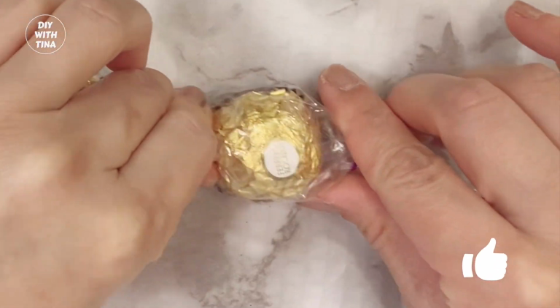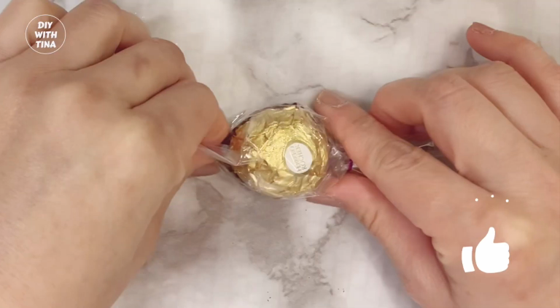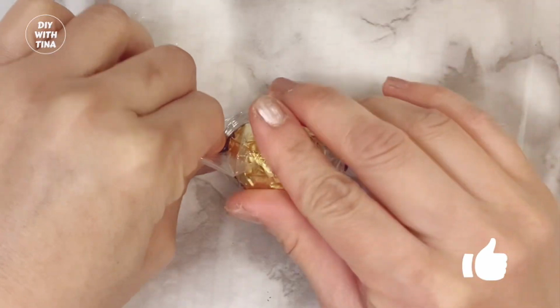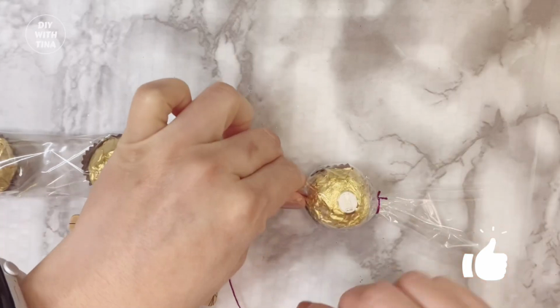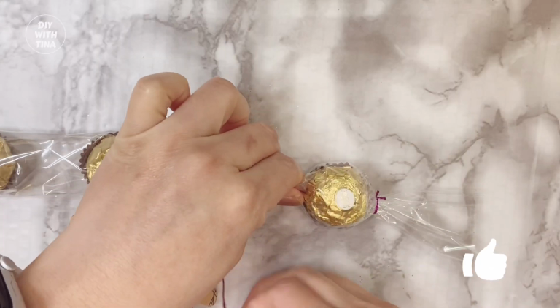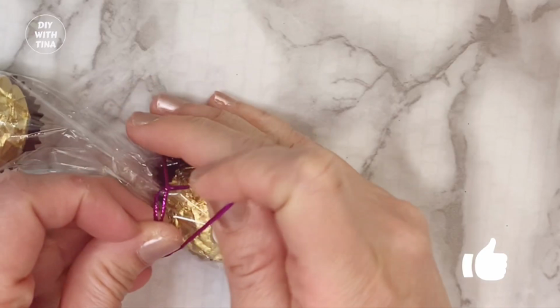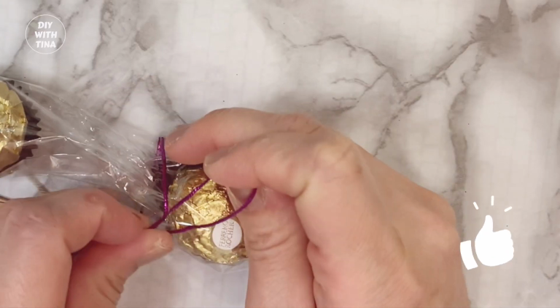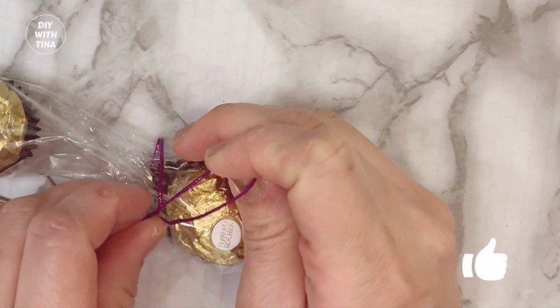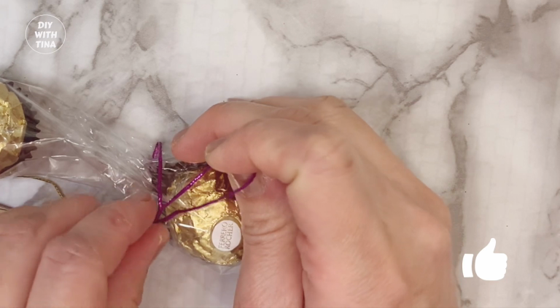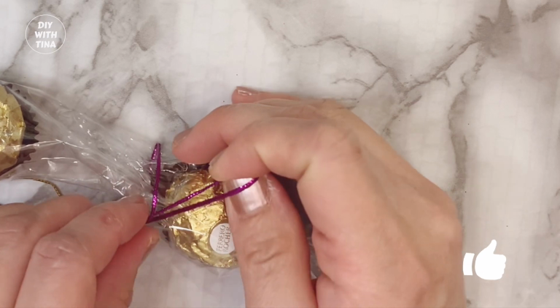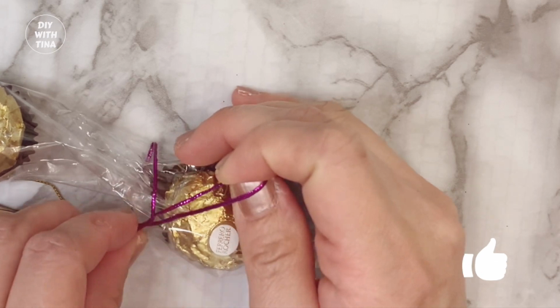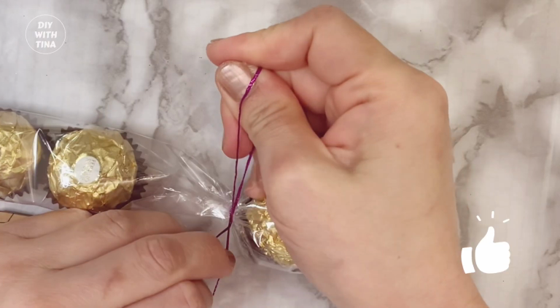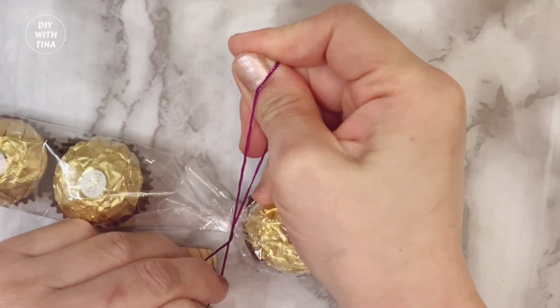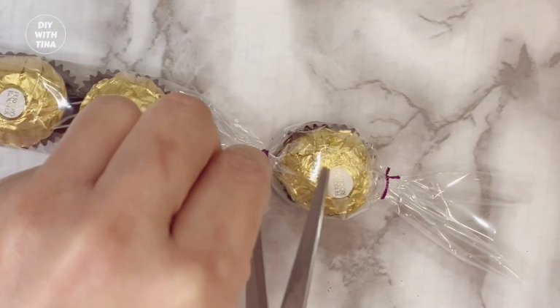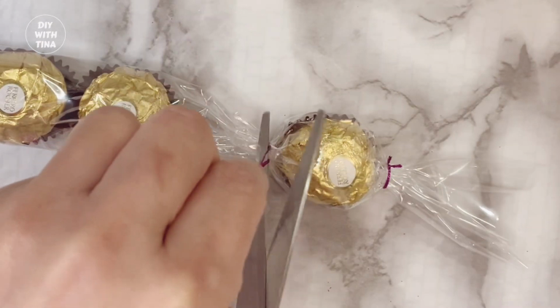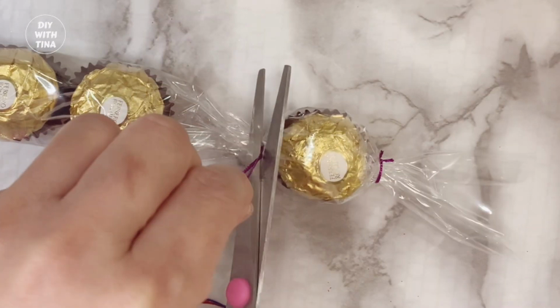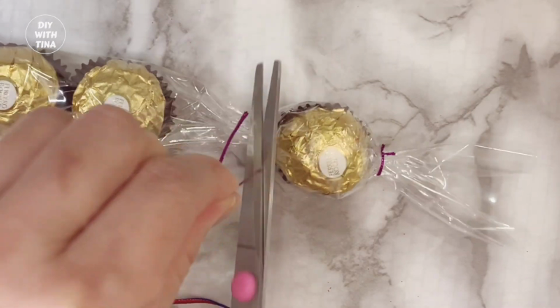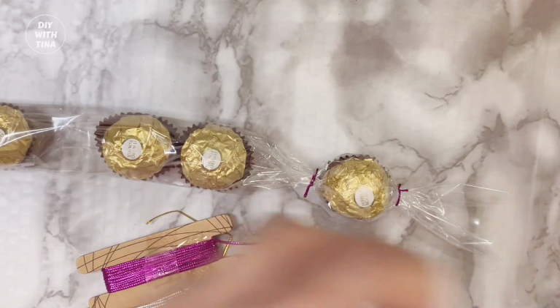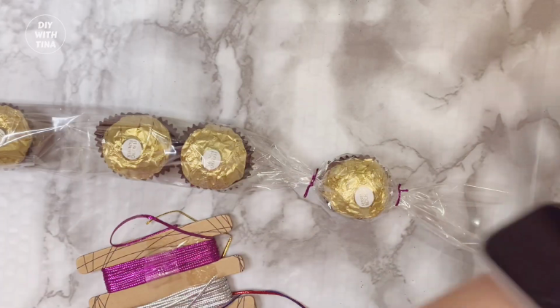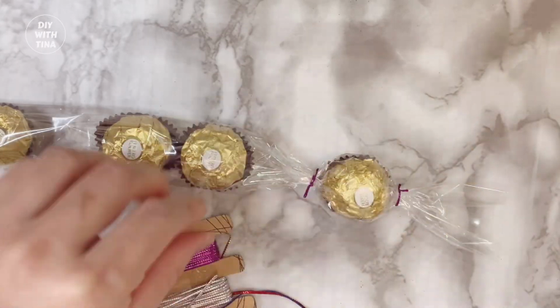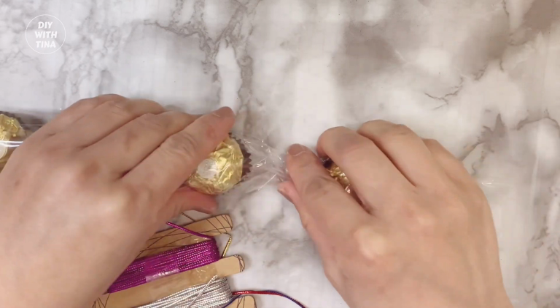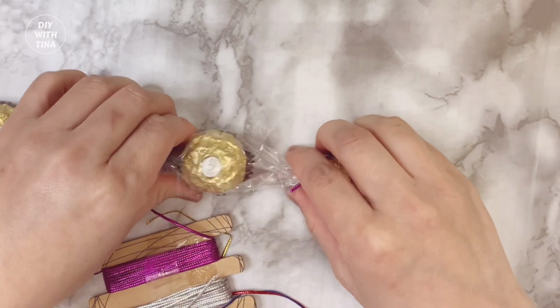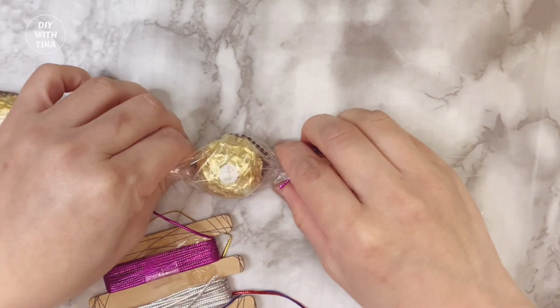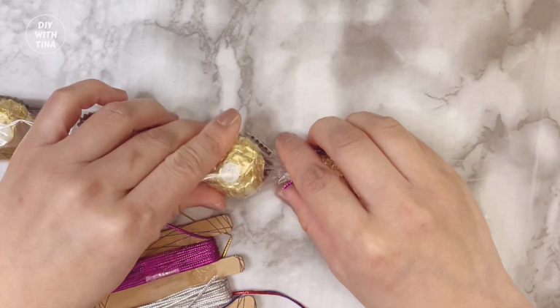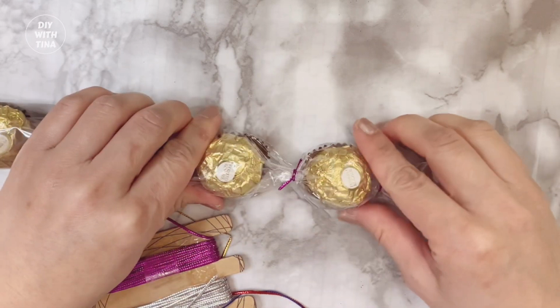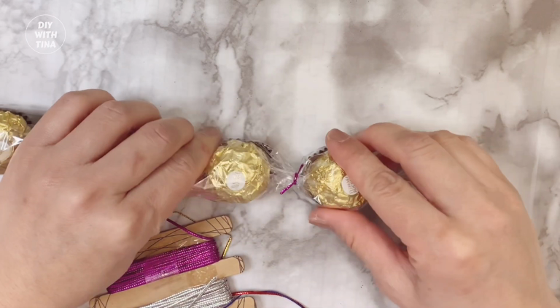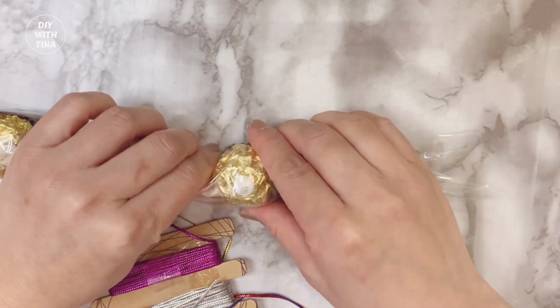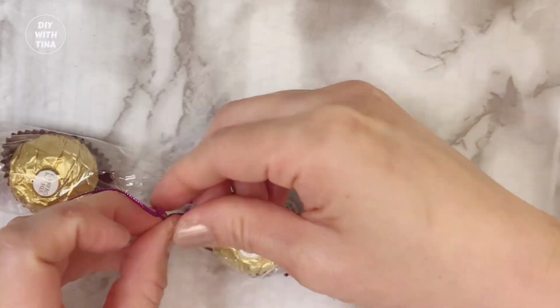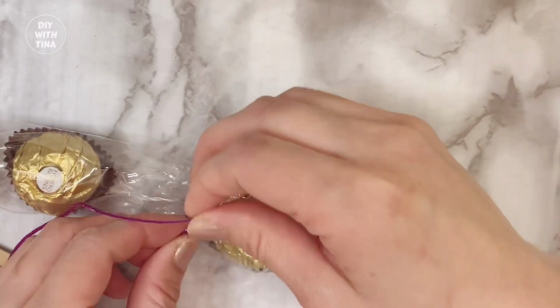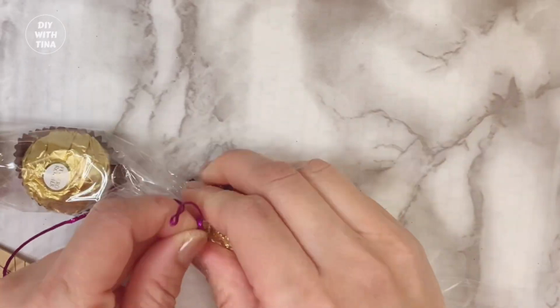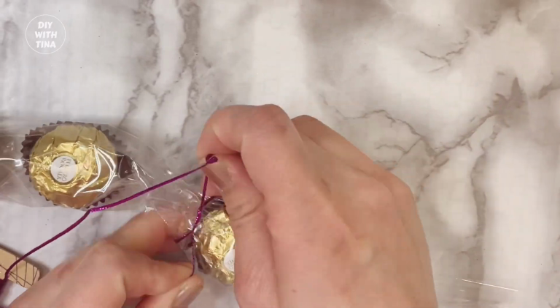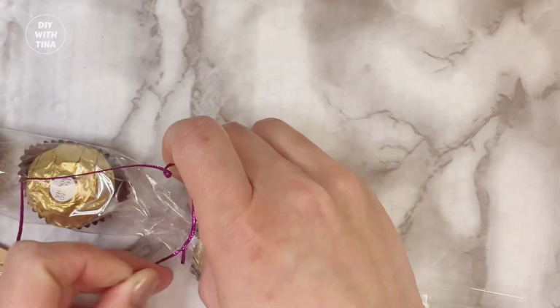Next, grab your metallic strings and tie both sides of the chocolates with the strings, knotting it twice like so. Continue for all the rest of the chocolates. Try to have minimal gaps between each chocolate and the knot.